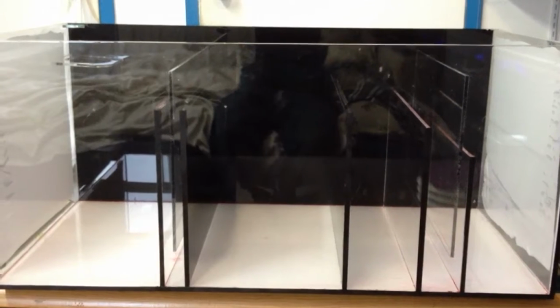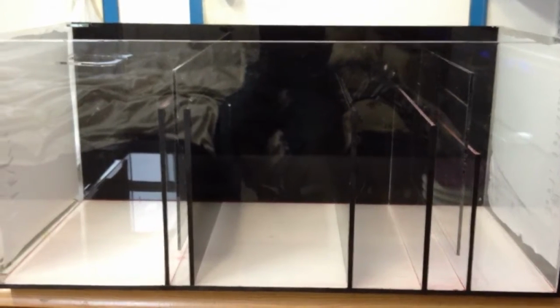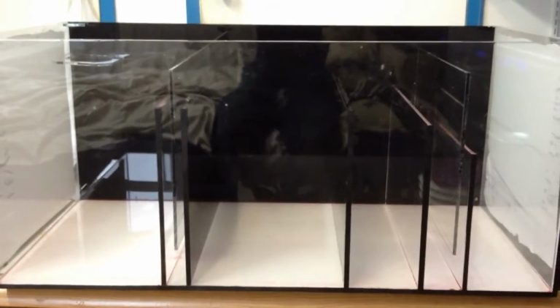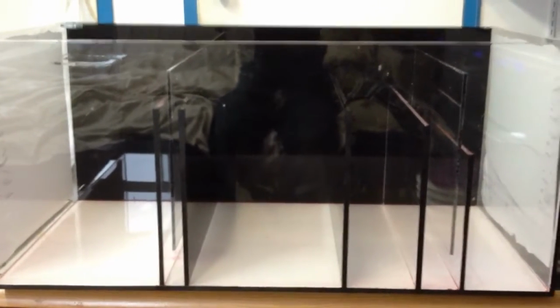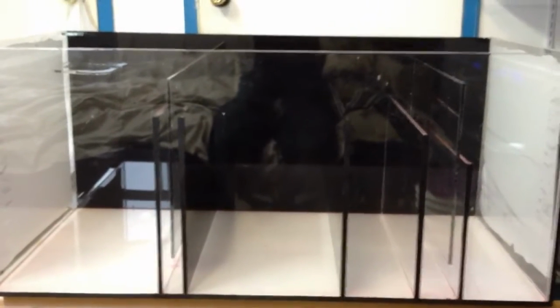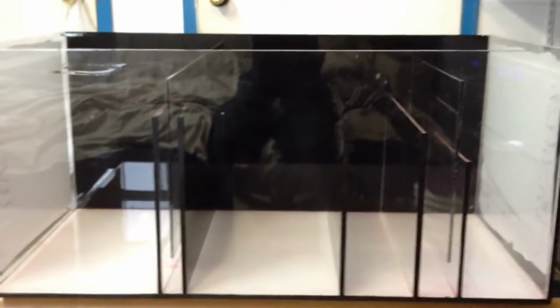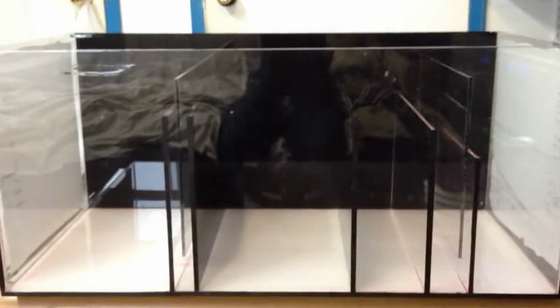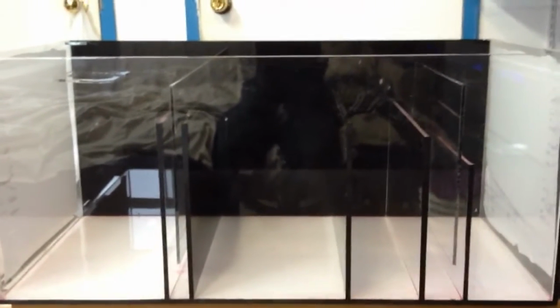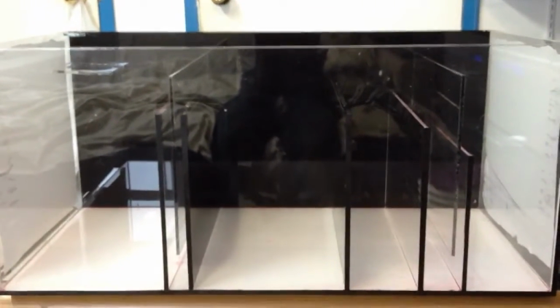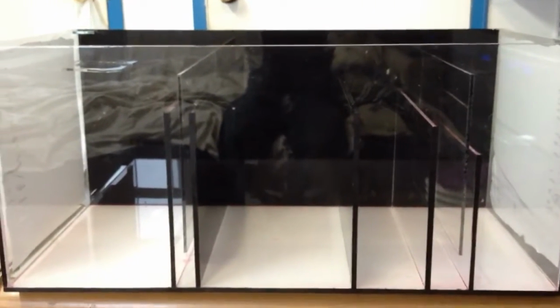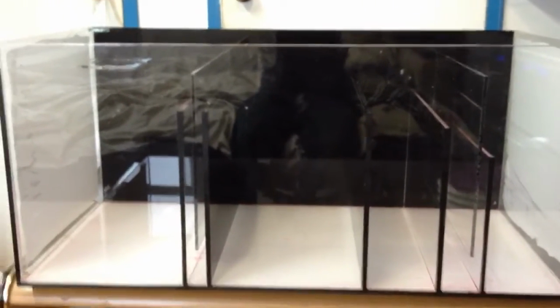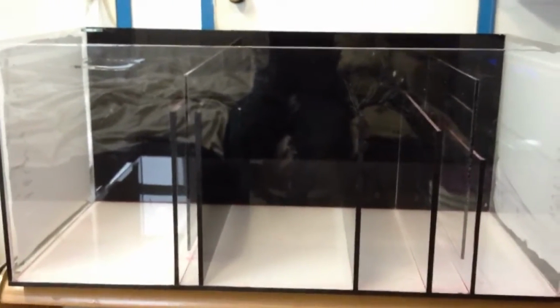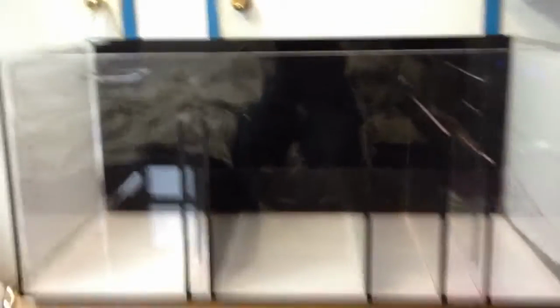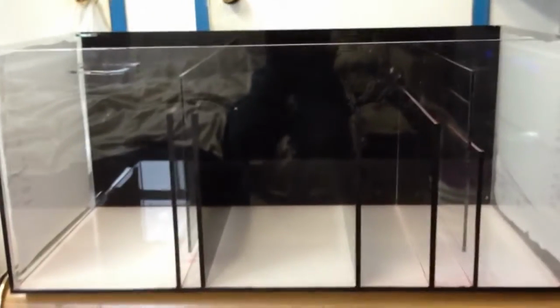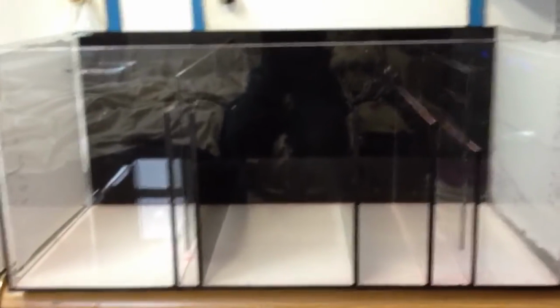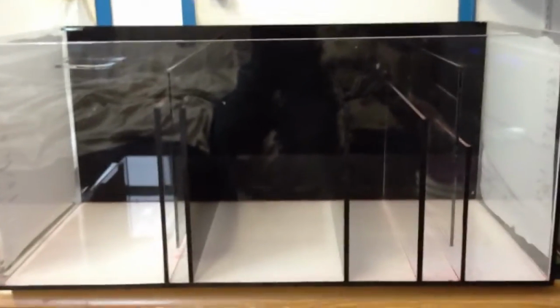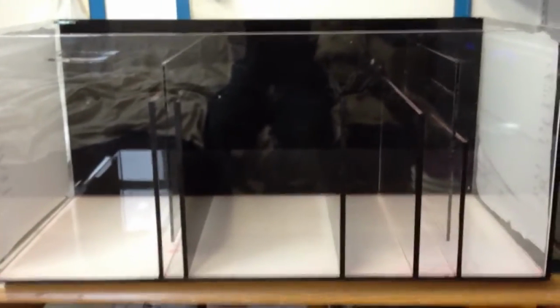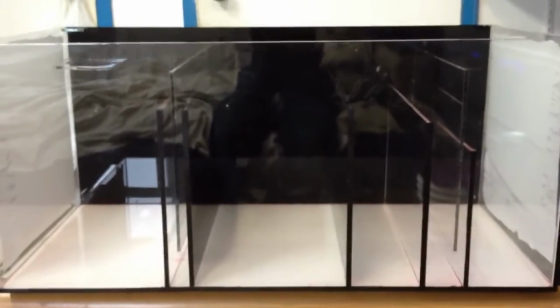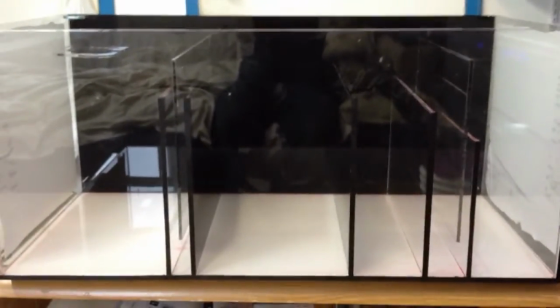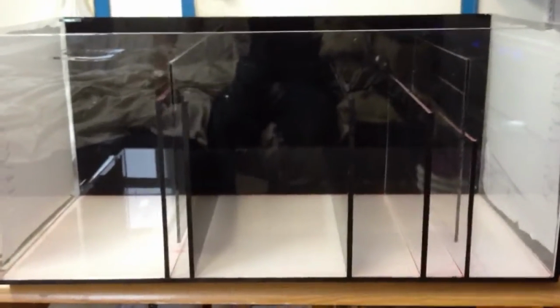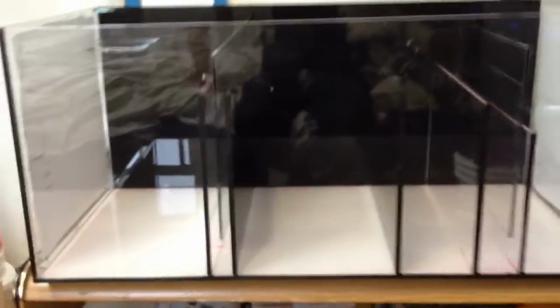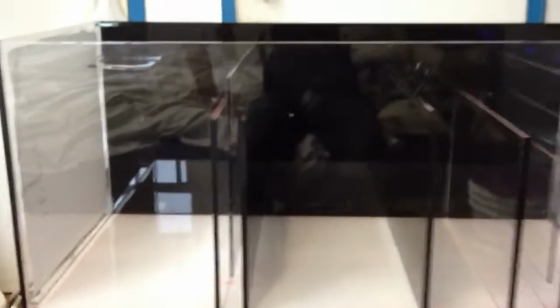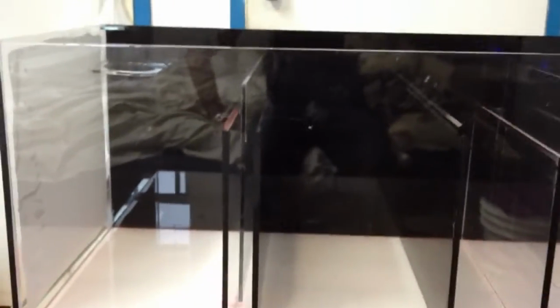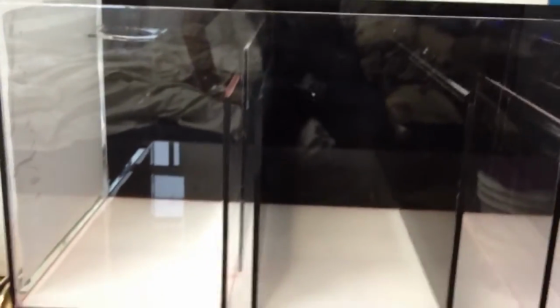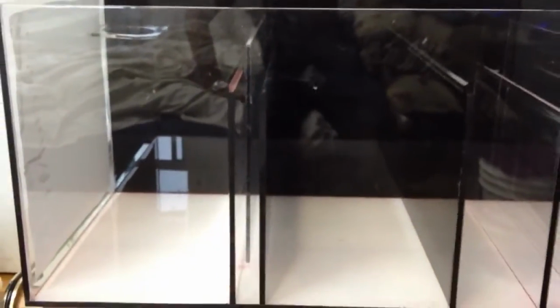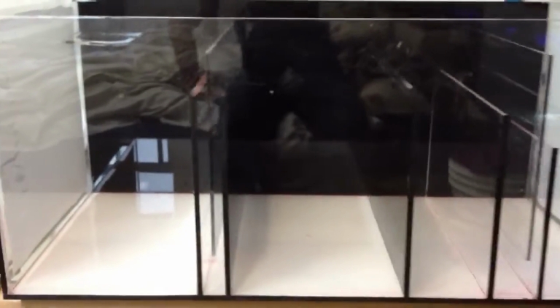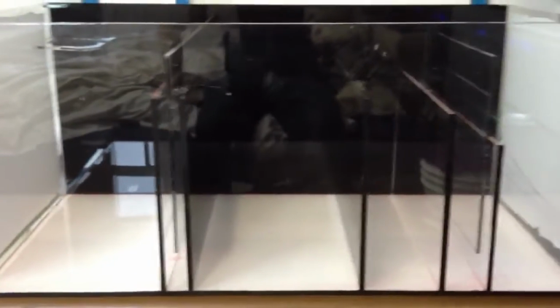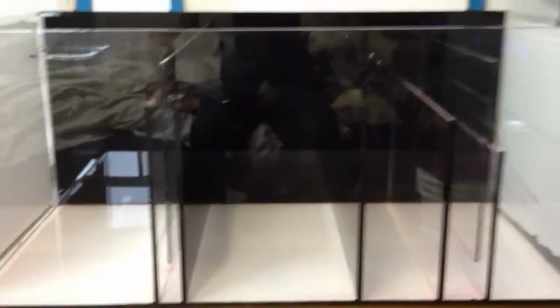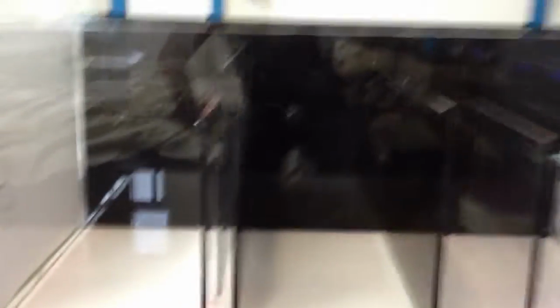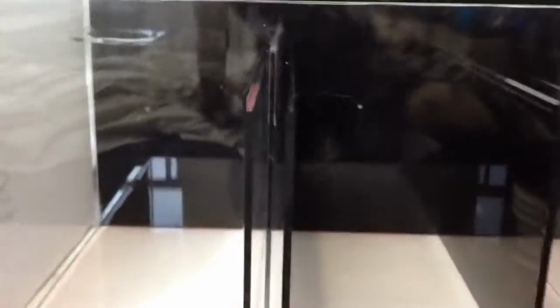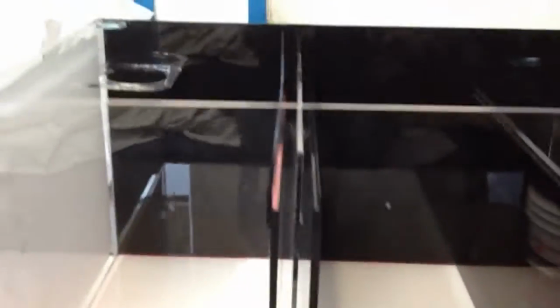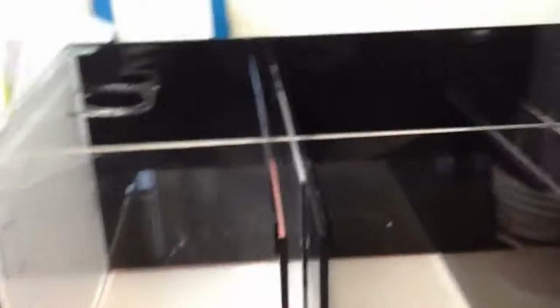Hey everyone, welcome back to Primal Reef & Acrylics. This is part 2 of the do-it-yourself sump. This customer will be picking it up today, so before that I just wanted to make a quick little video.